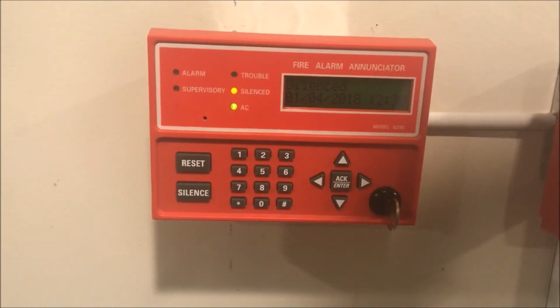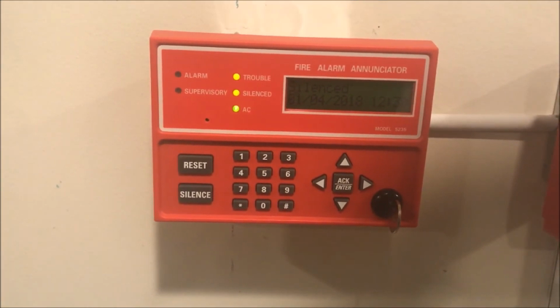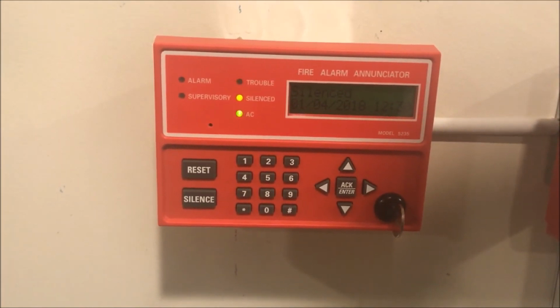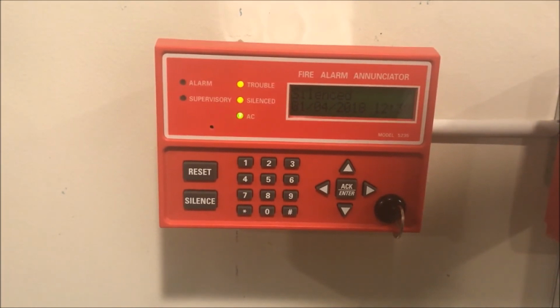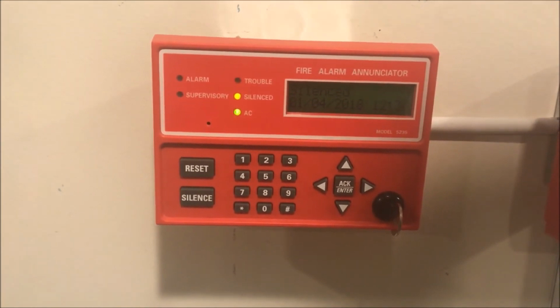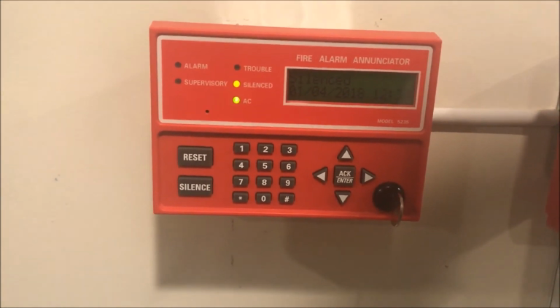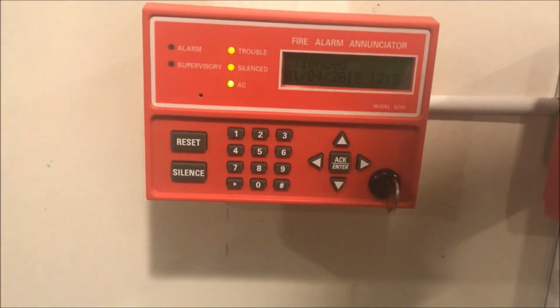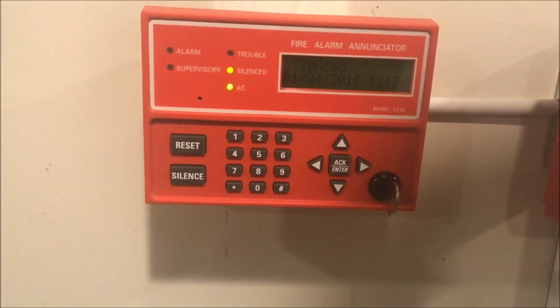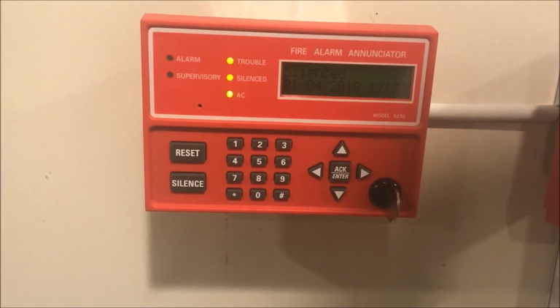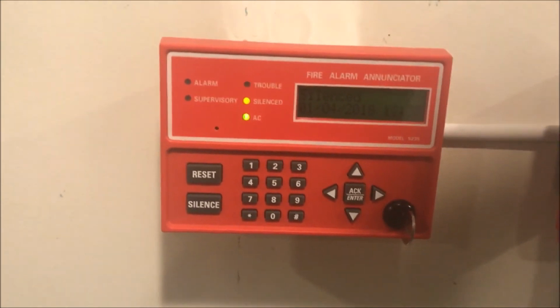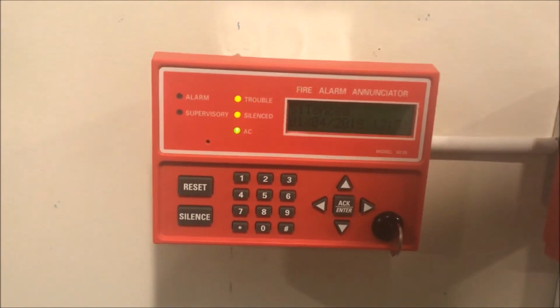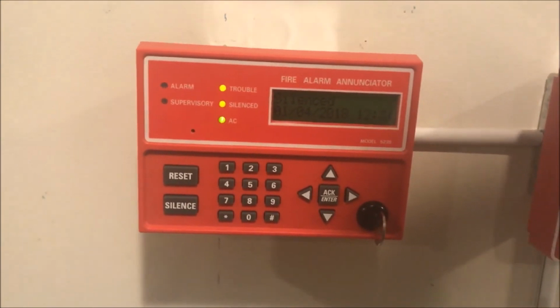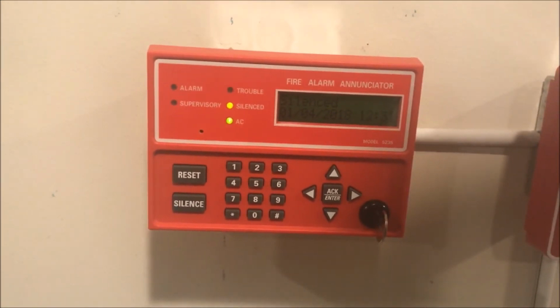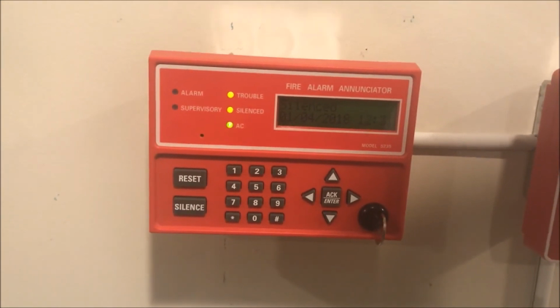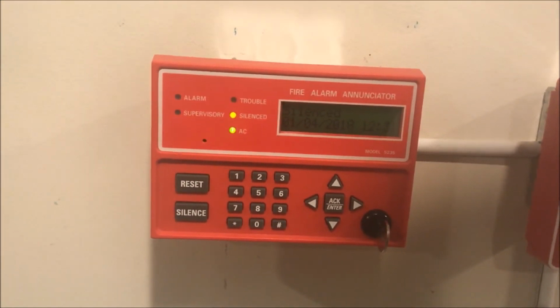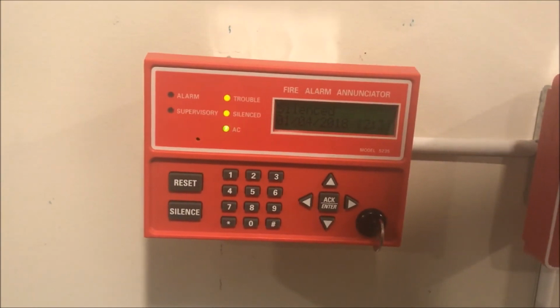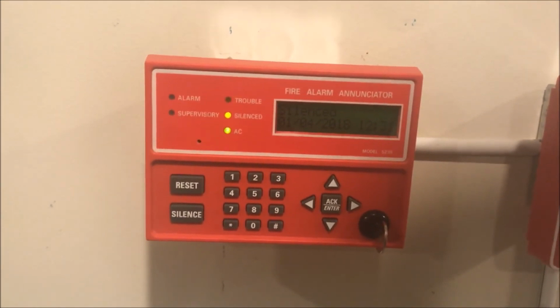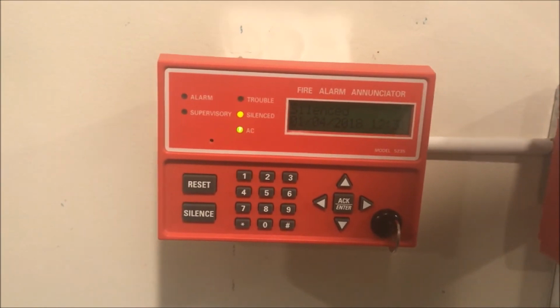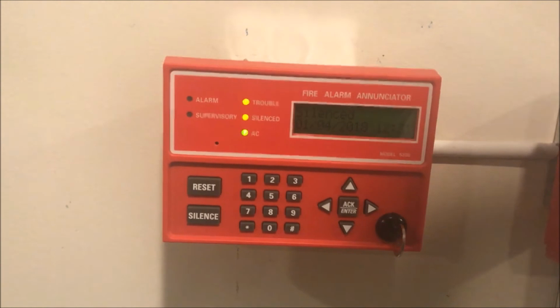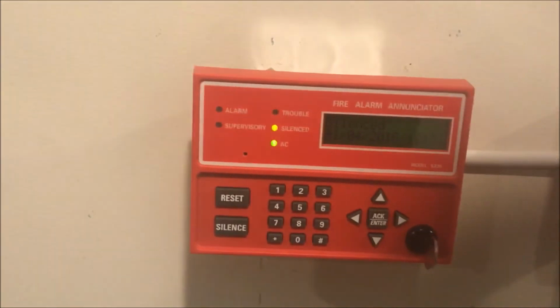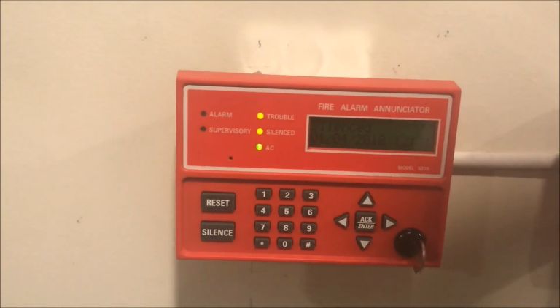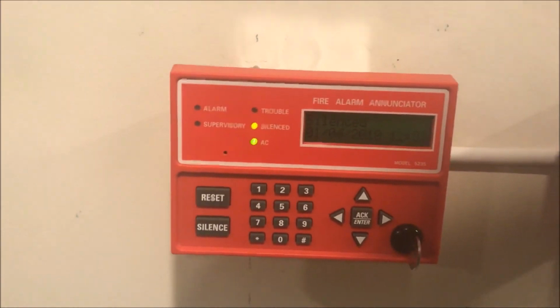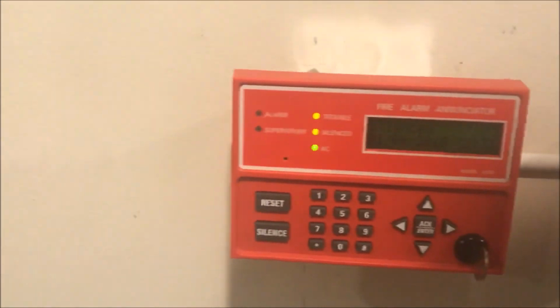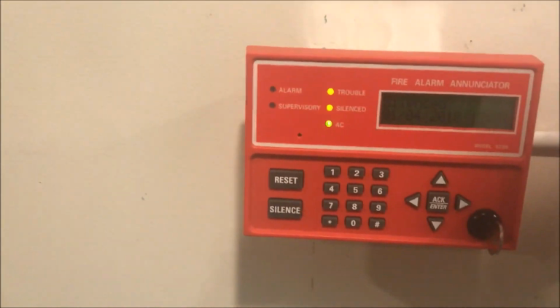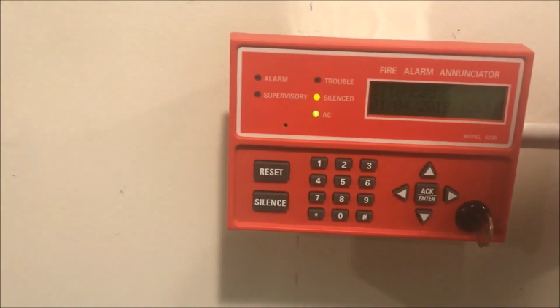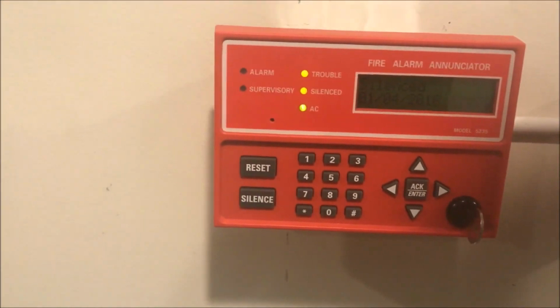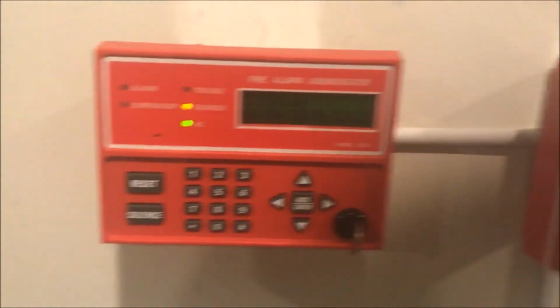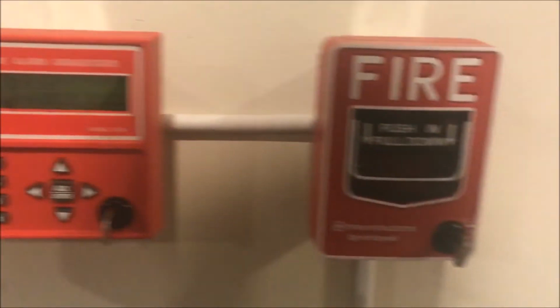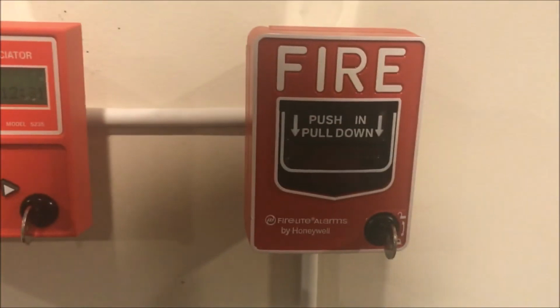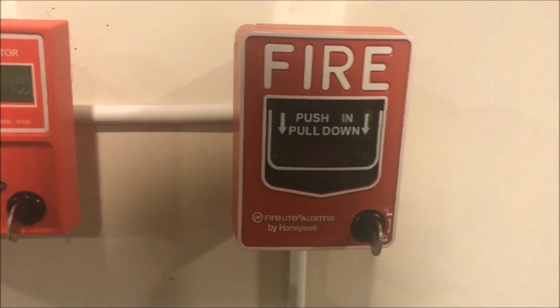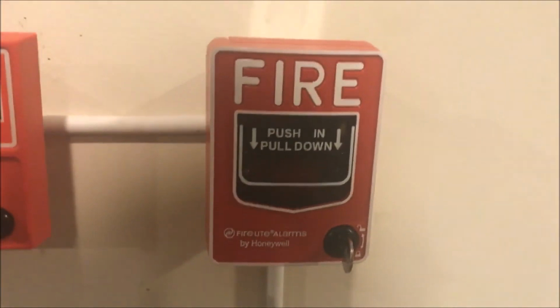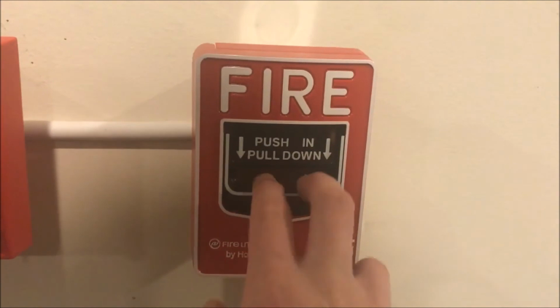So that's just a brief overview of basically what an enunciator is and why I have one. Thank you guys for watching, and as always, have a wonderful day.